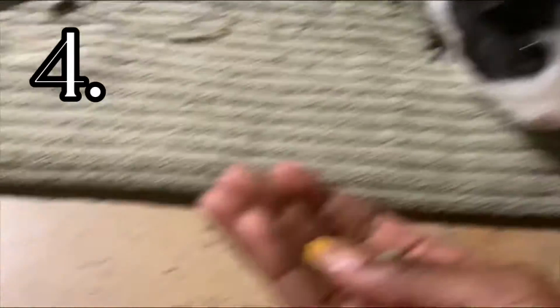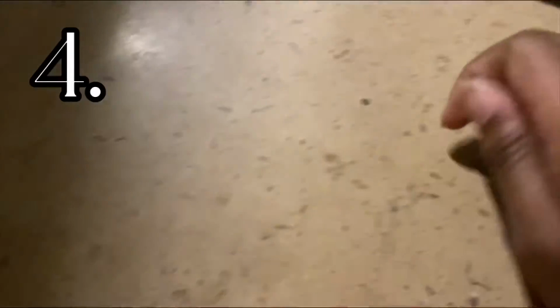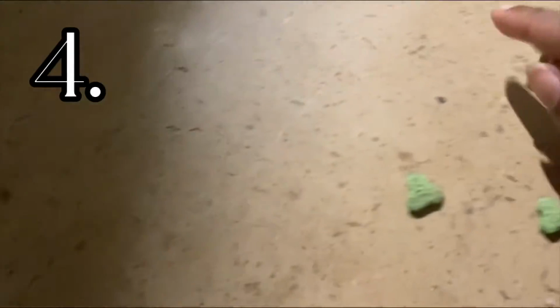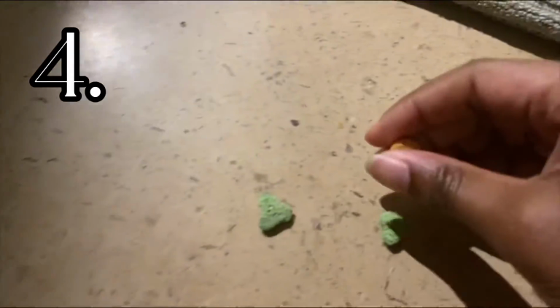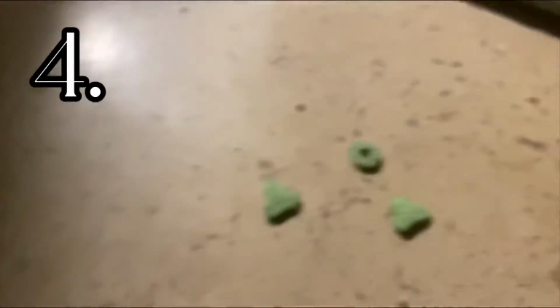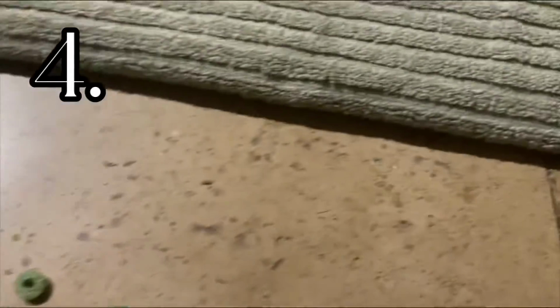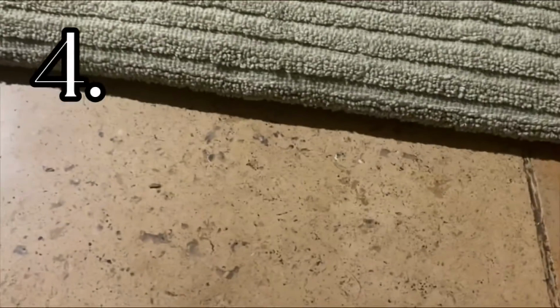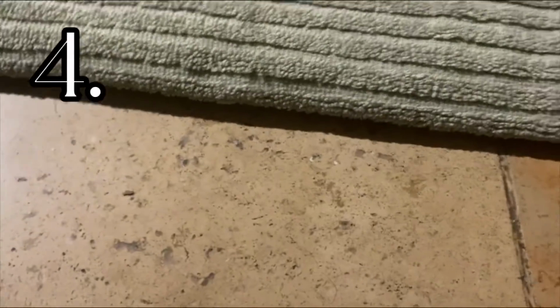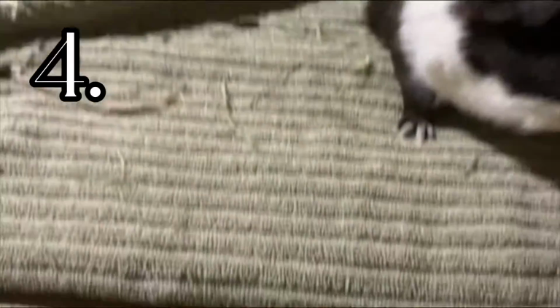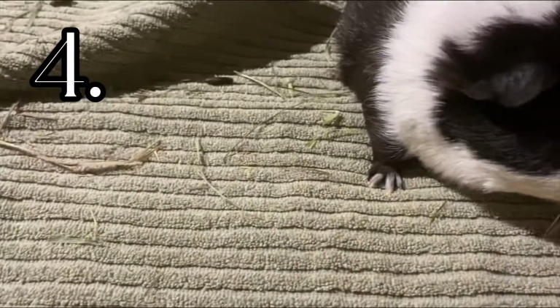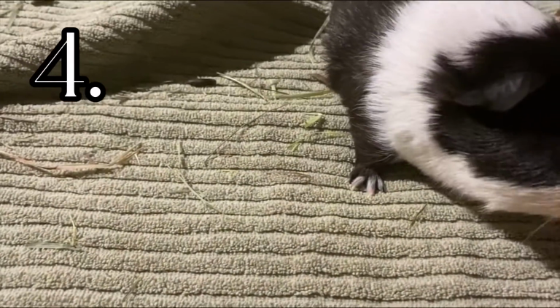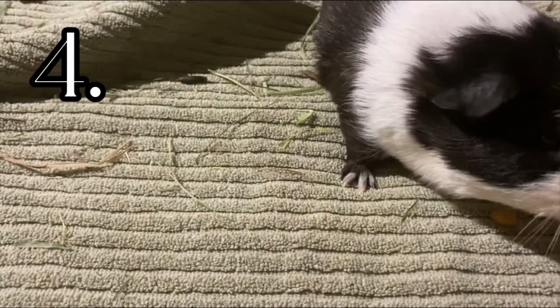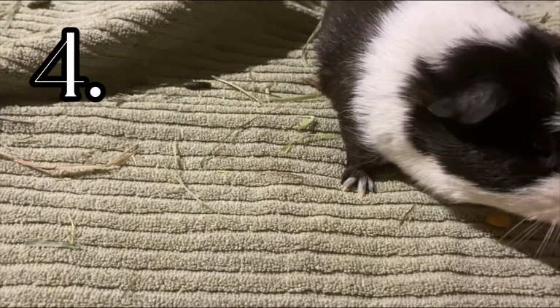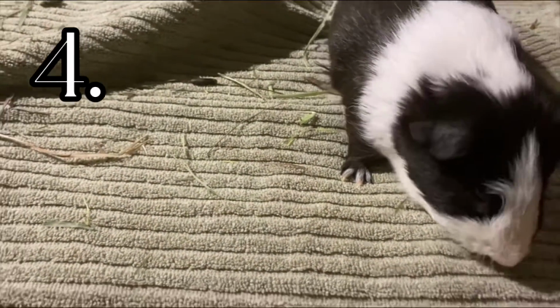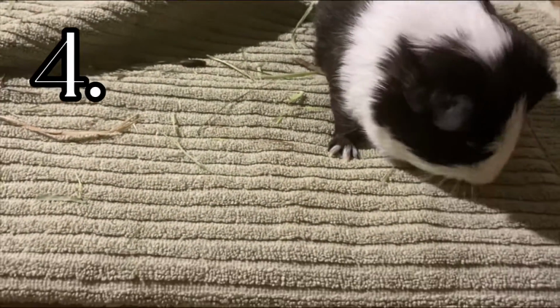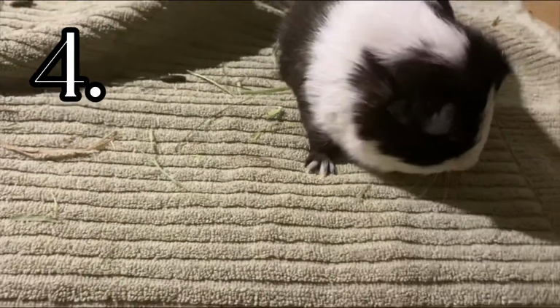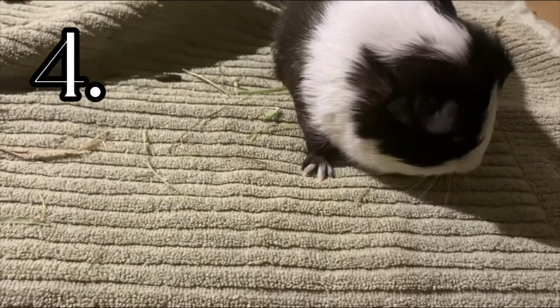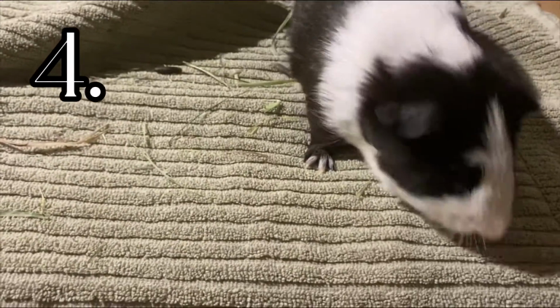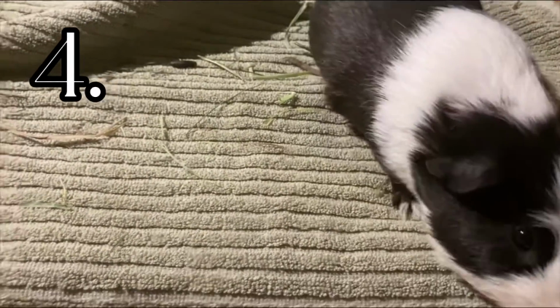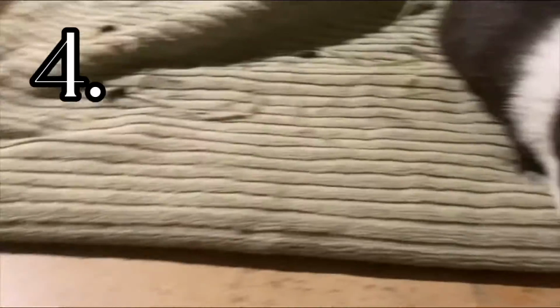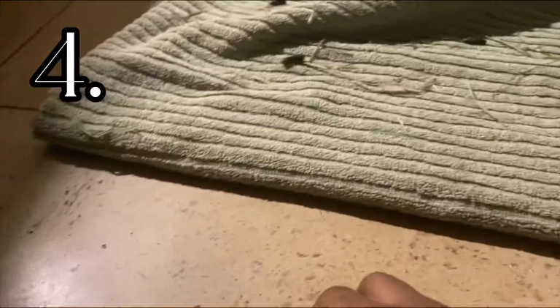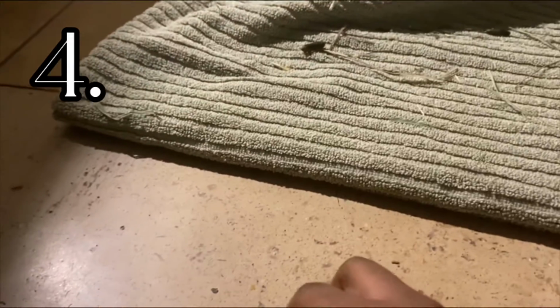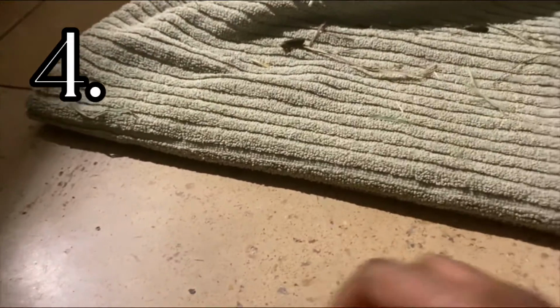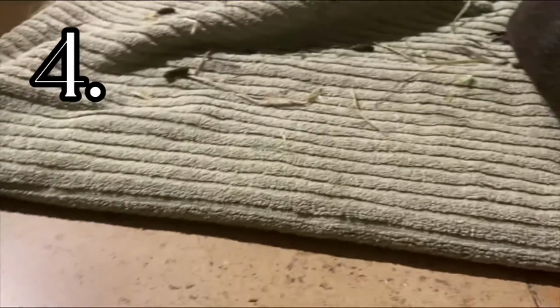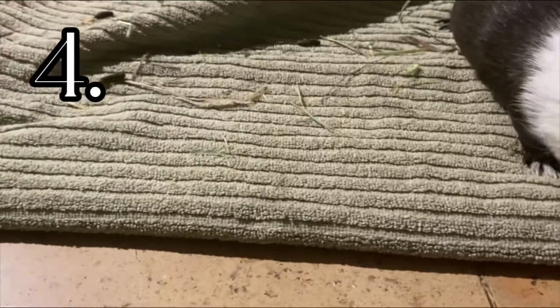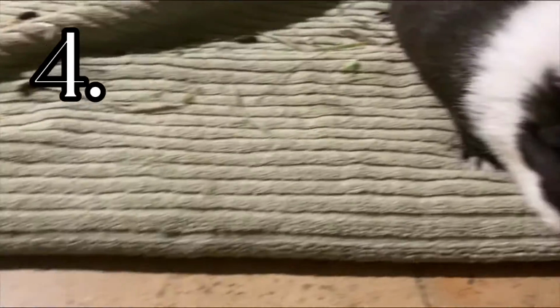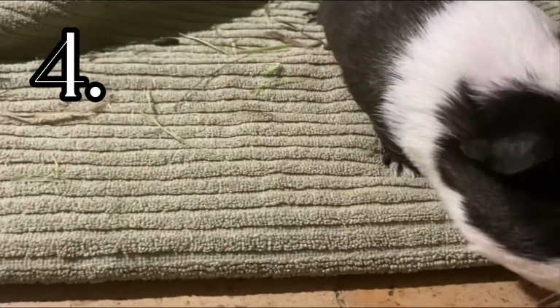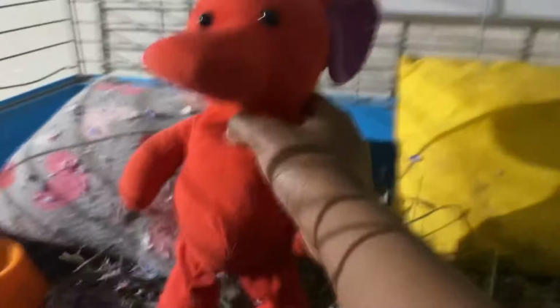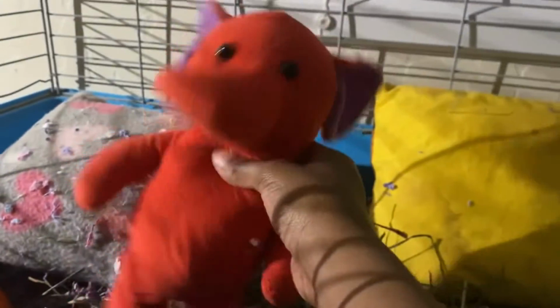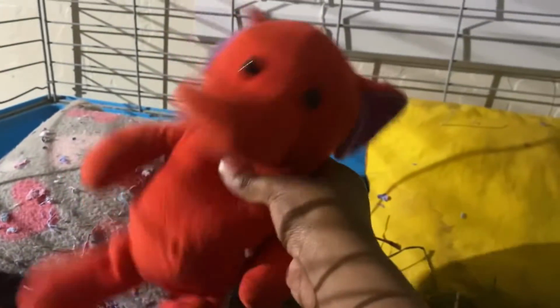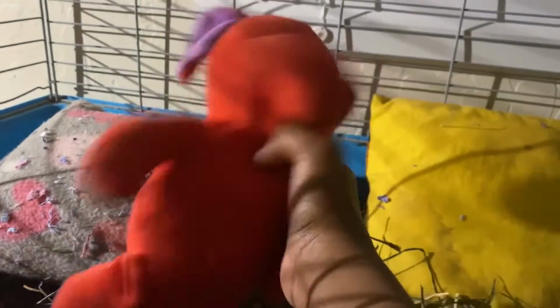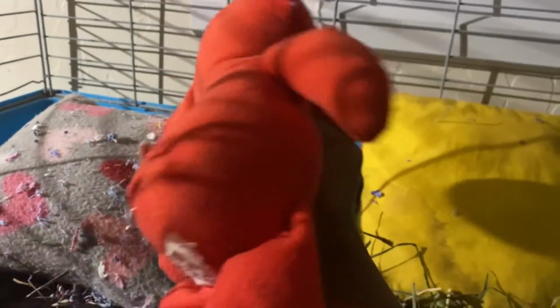The fourth thing my guinea pig does — I take four of his favorite treats and put them somewhere, then put them in front of his face. He would try to eat it or he would sniff it. Keep trying this with your guinea pig and maybe he will get used to it.